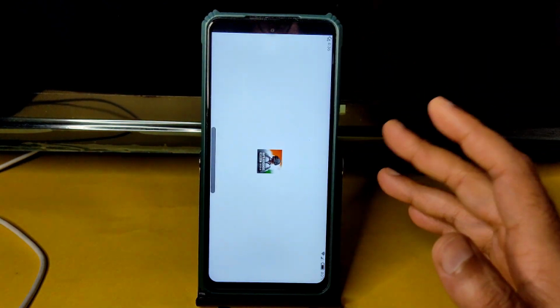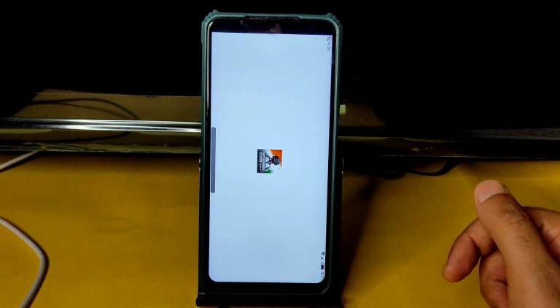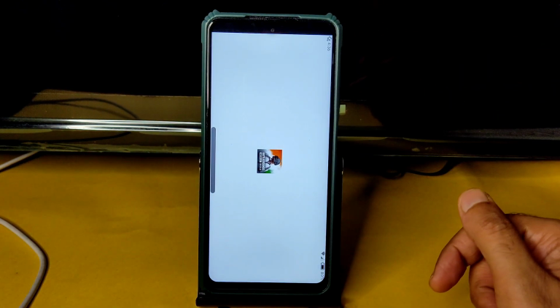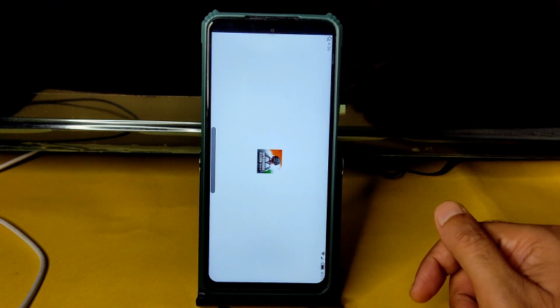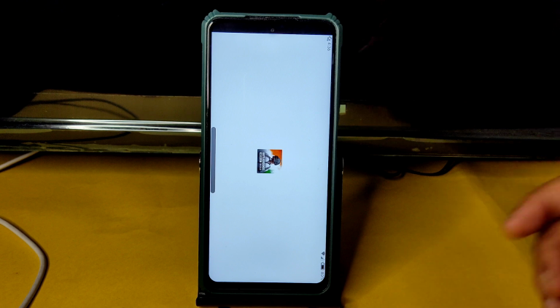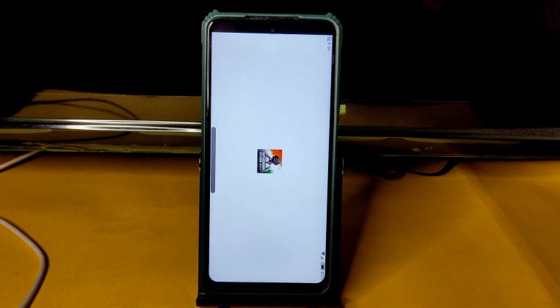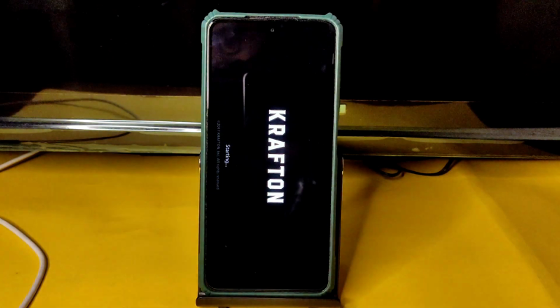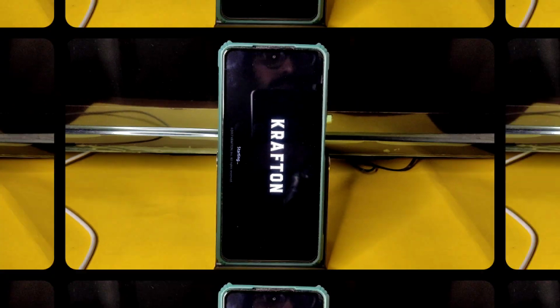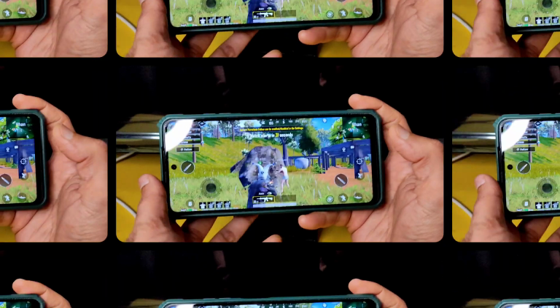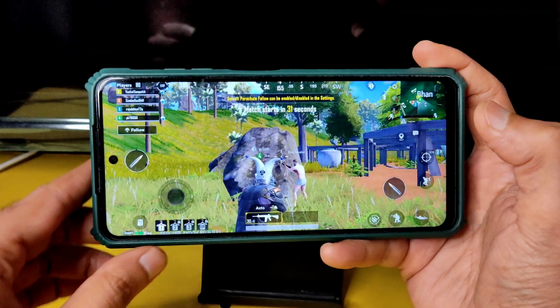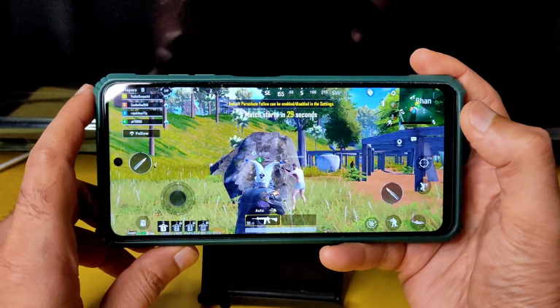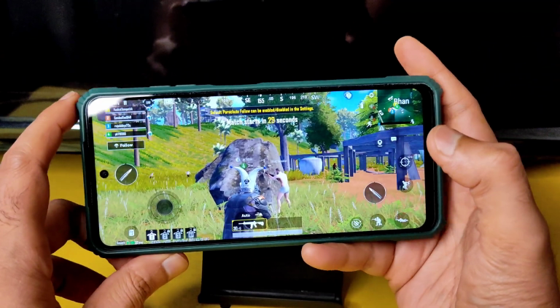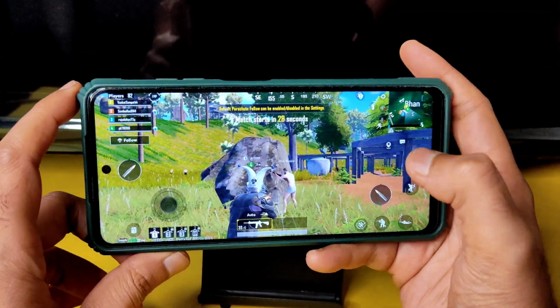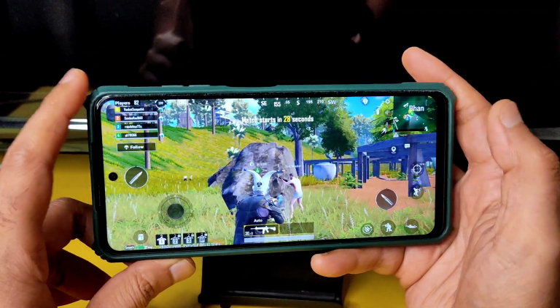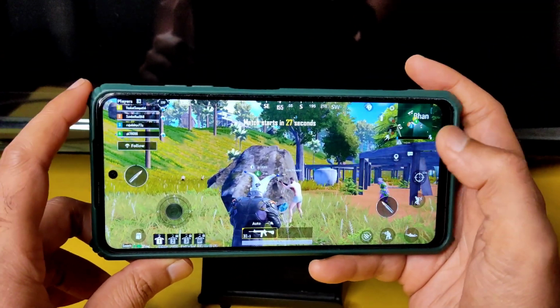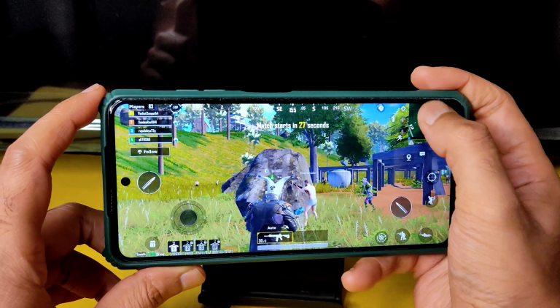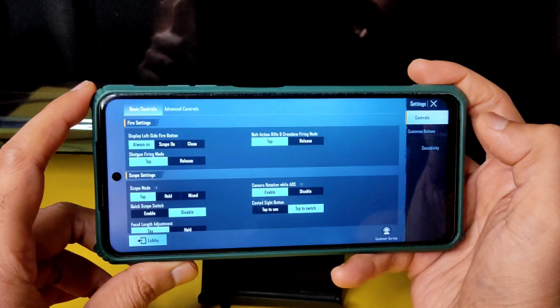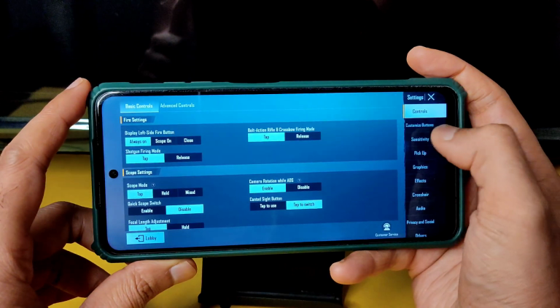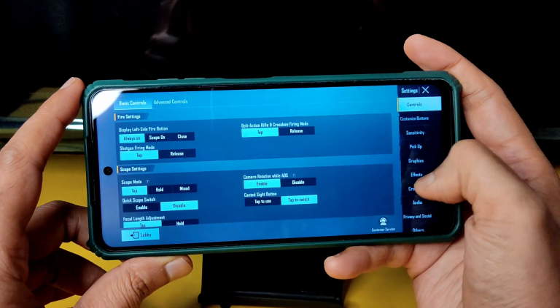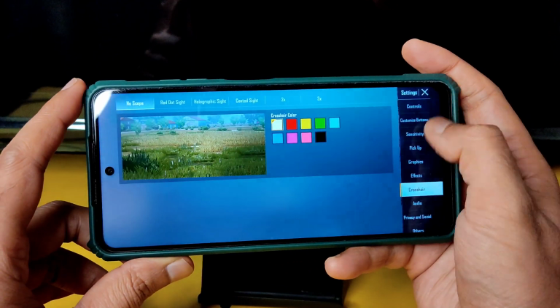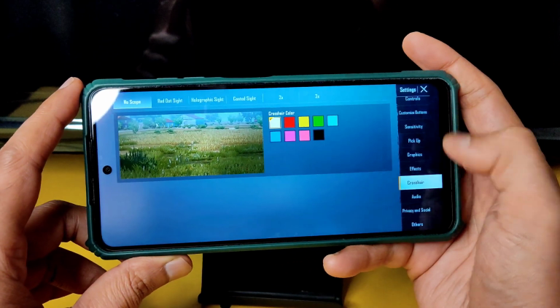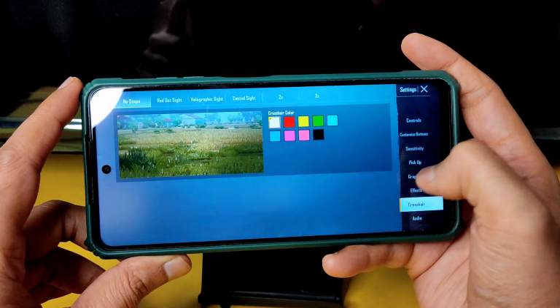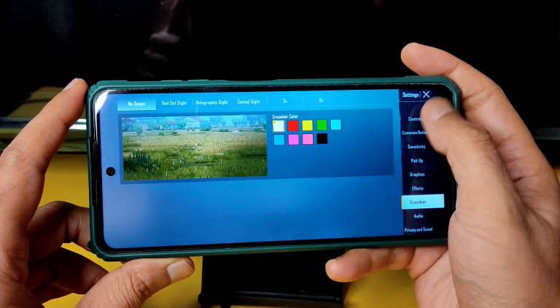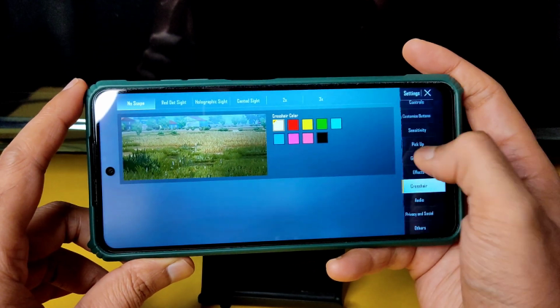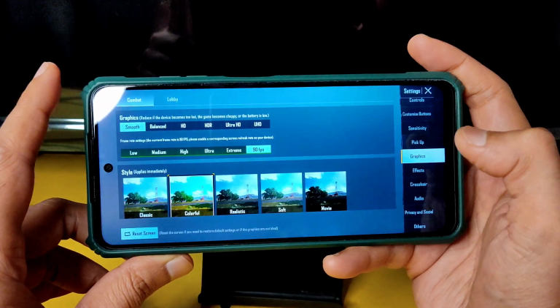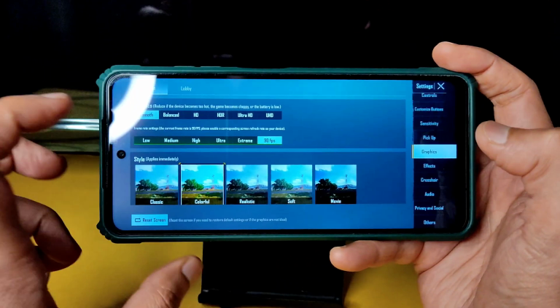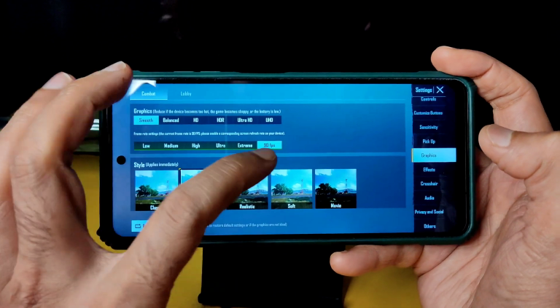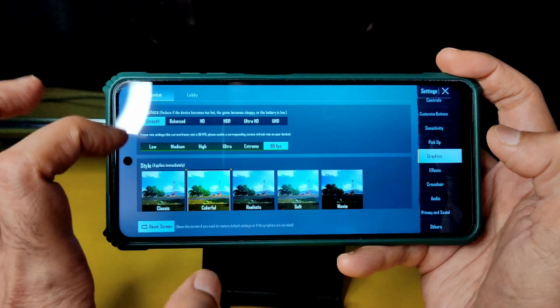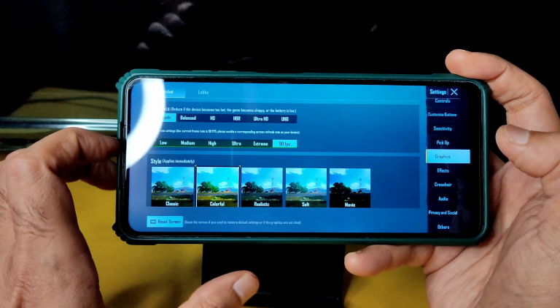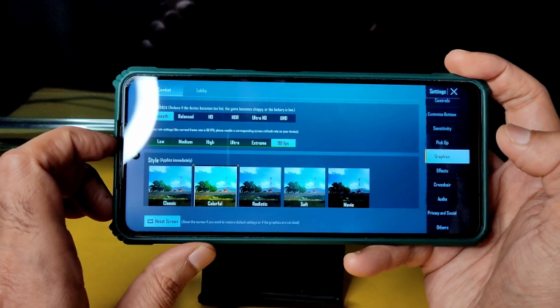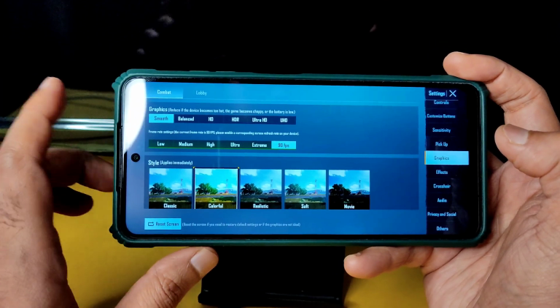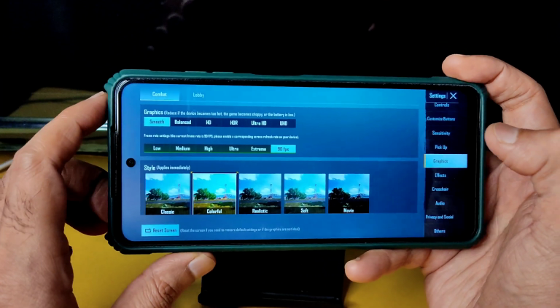Let me show the fingerprint unlock and BGMI gameplay. Here we go — you can see the graphics settings are unlocked. Into graphics, Smooth Plus at 90 FPS is the highest option available.